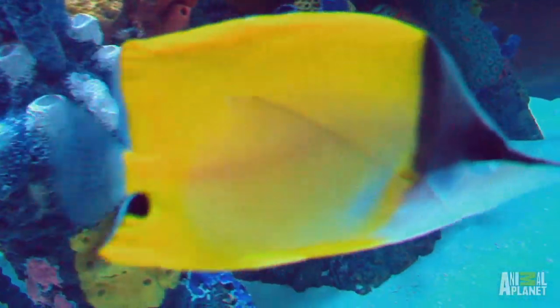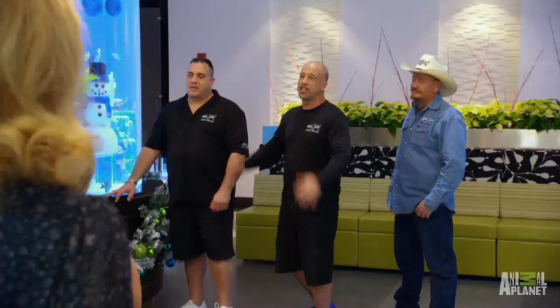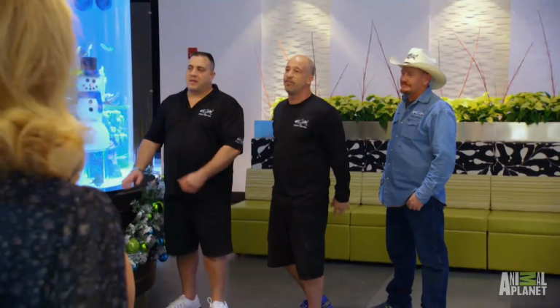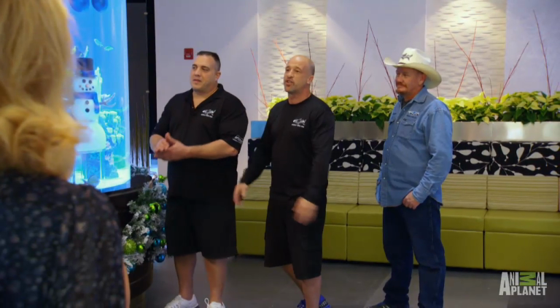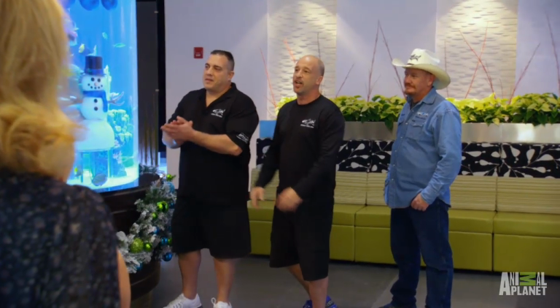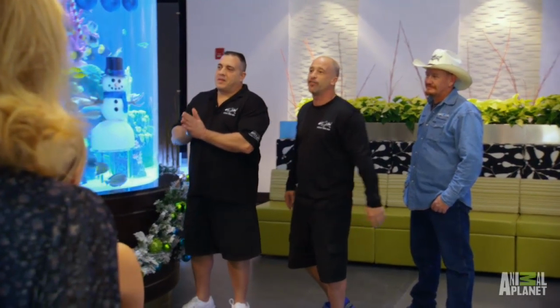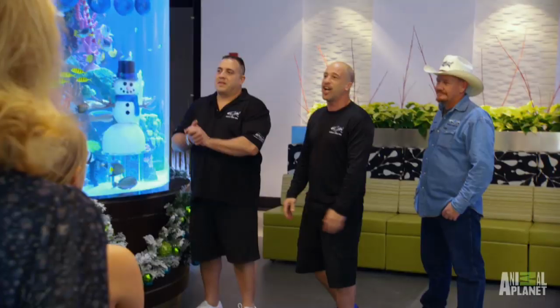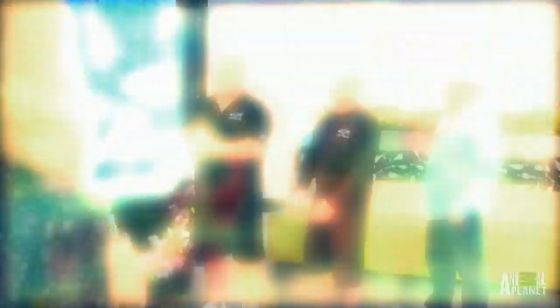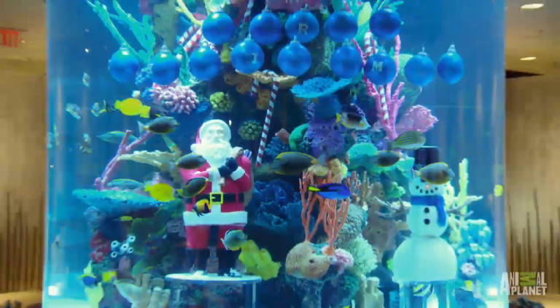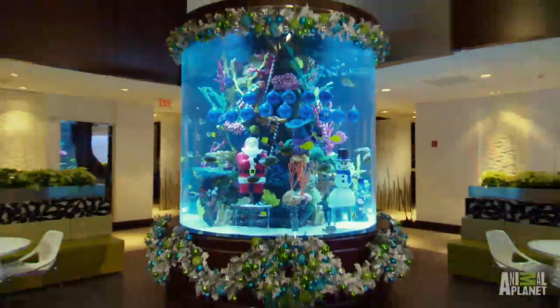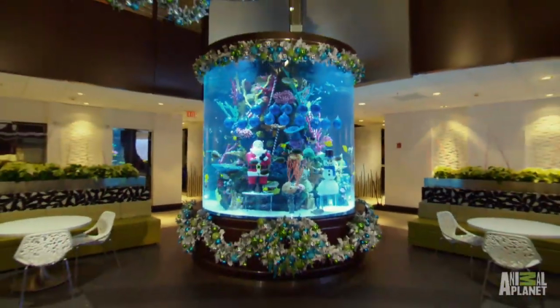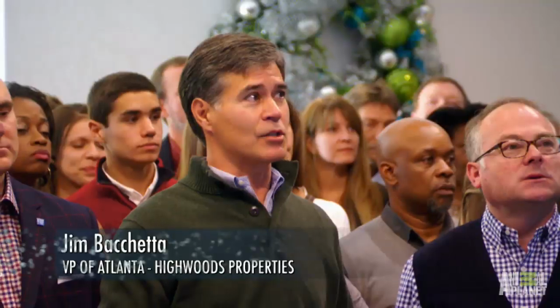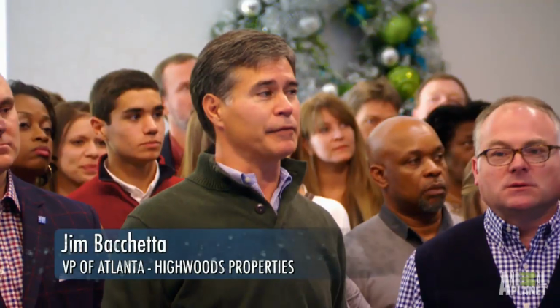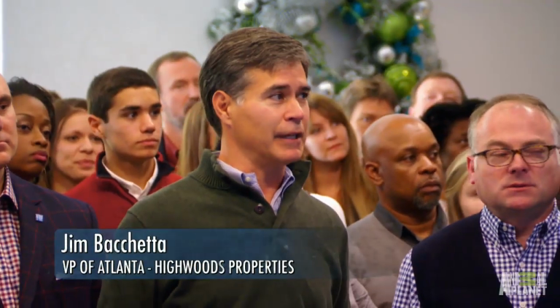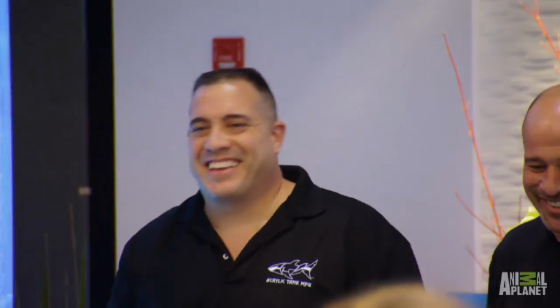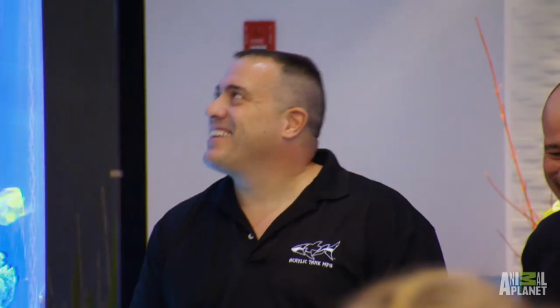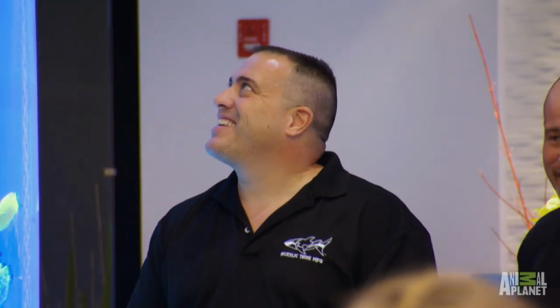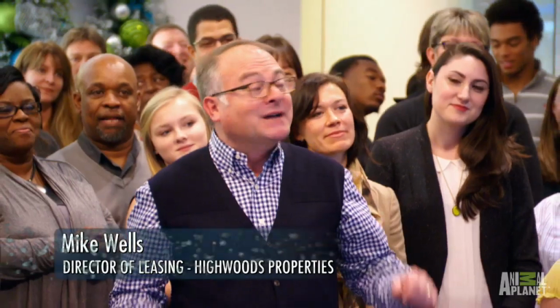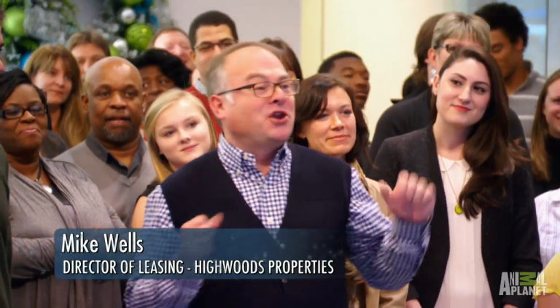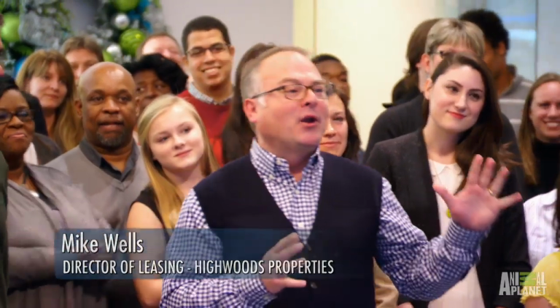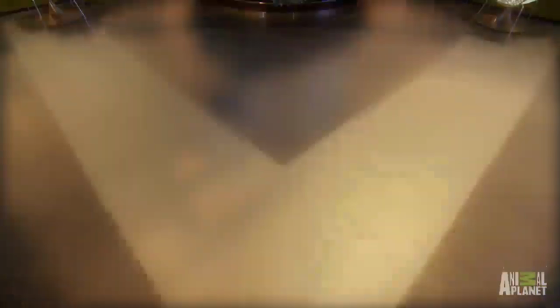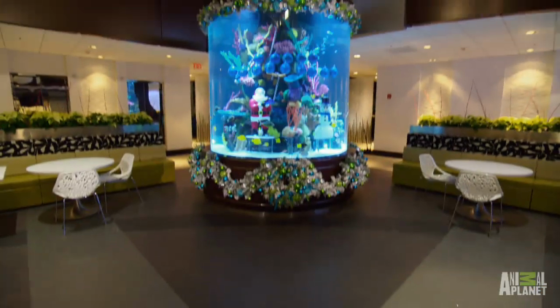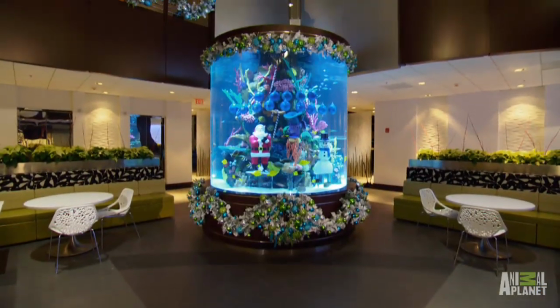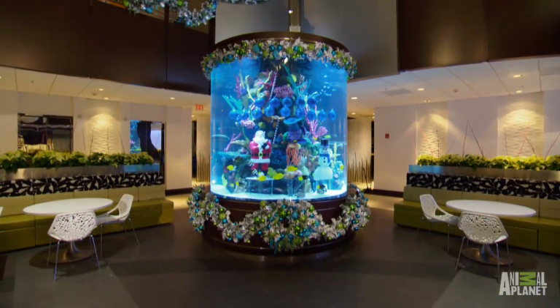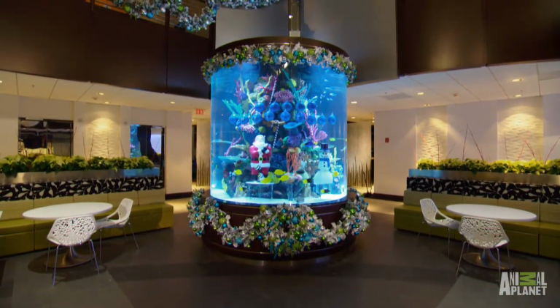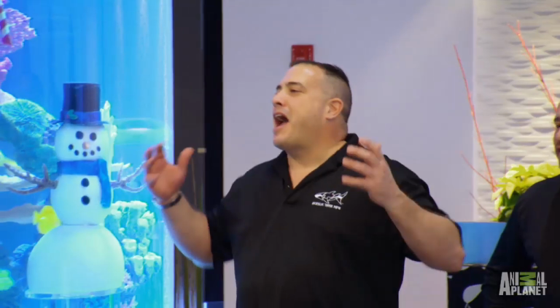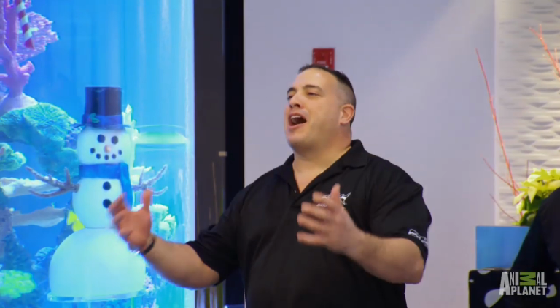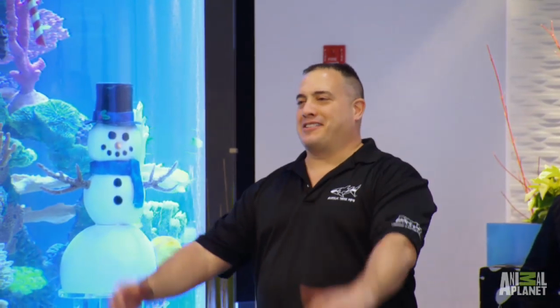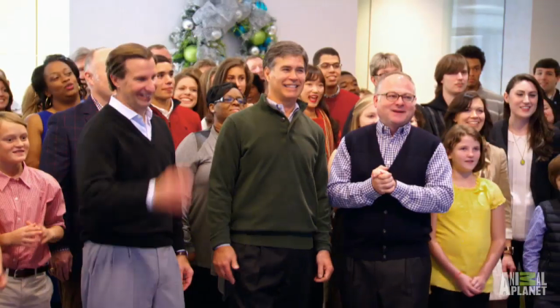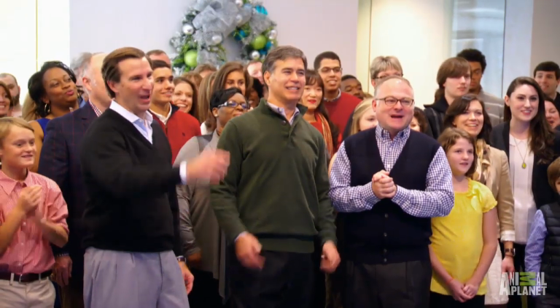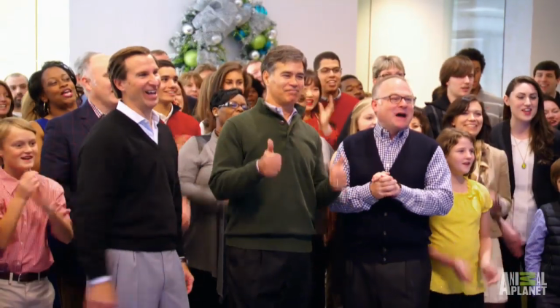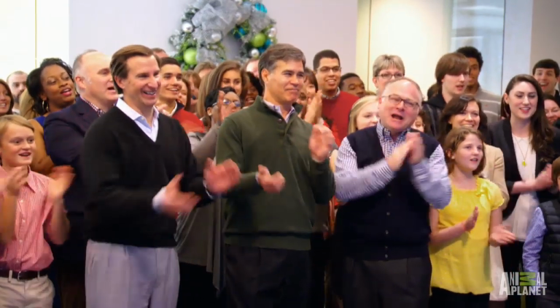Hopefully this is gonna be a very special holiday party for you guys. It's just a perfect fit in this space. I think you nailed it. This is awesome. Happy Holidays!